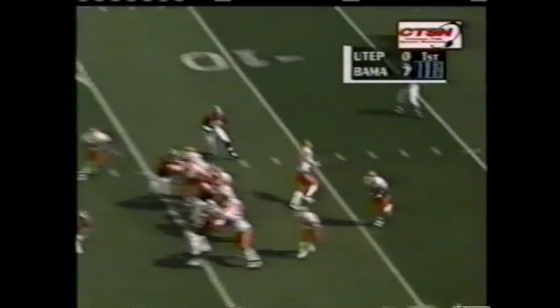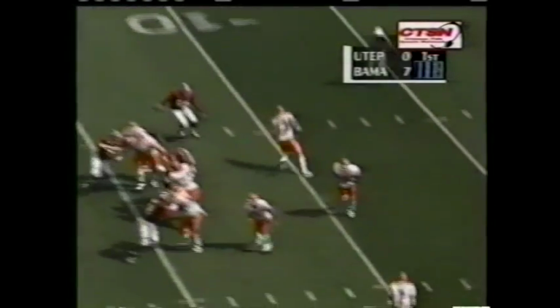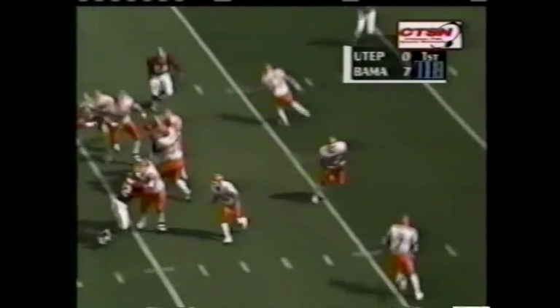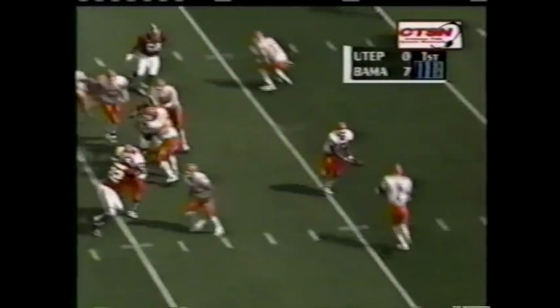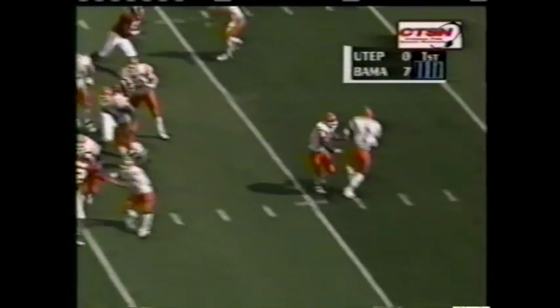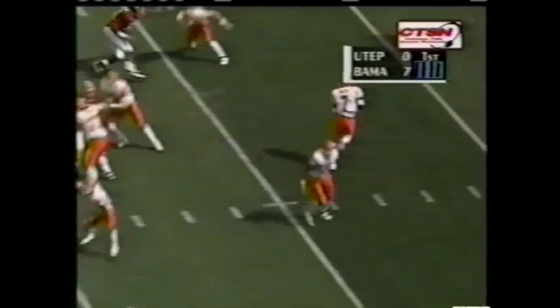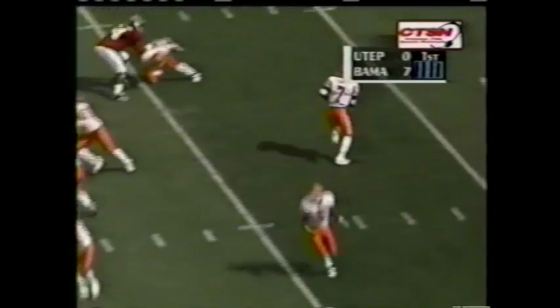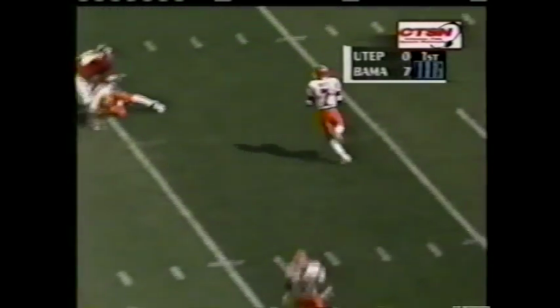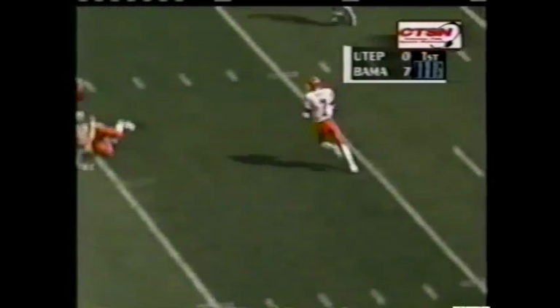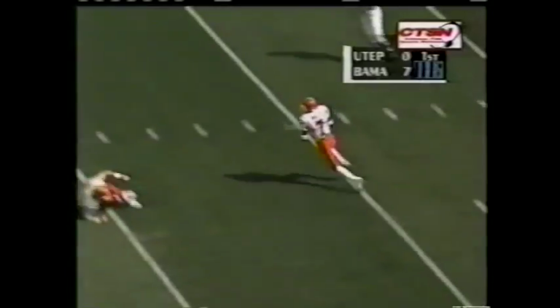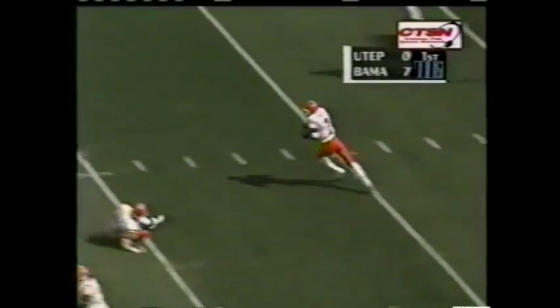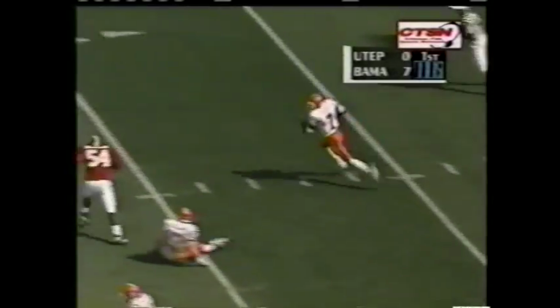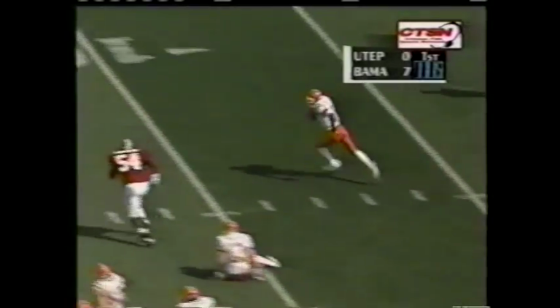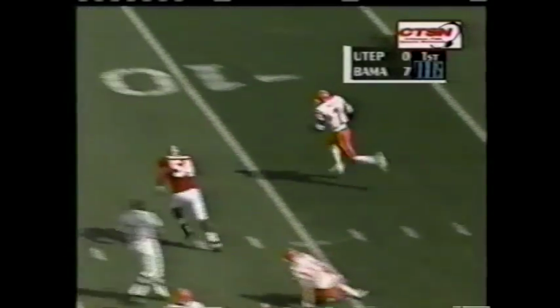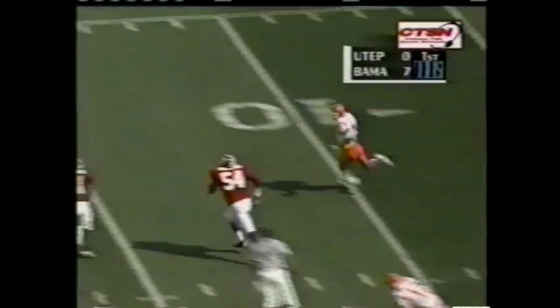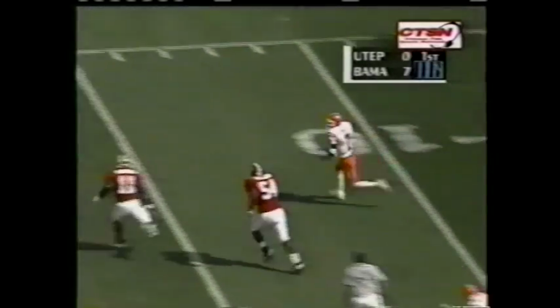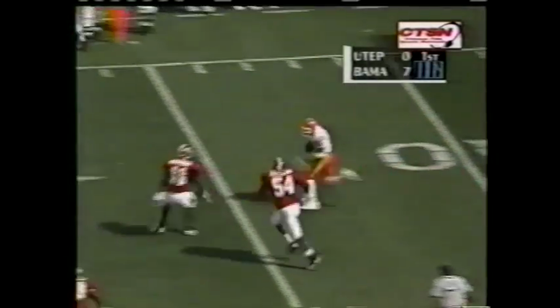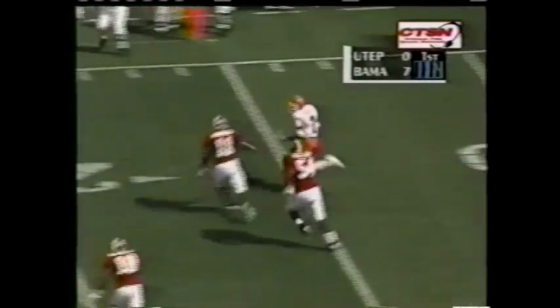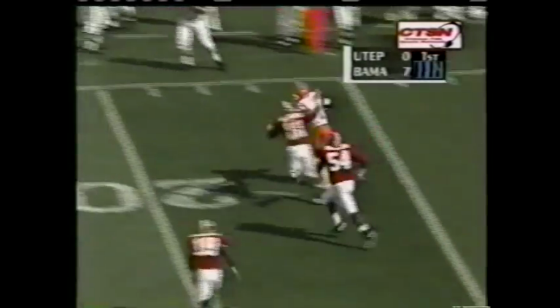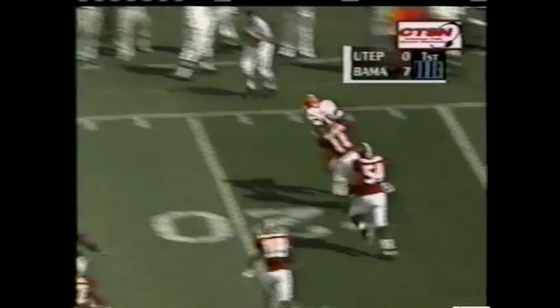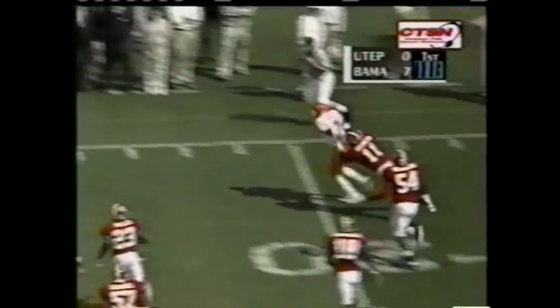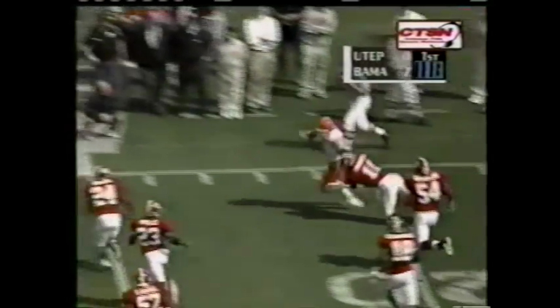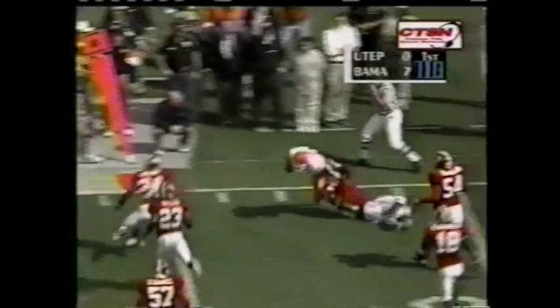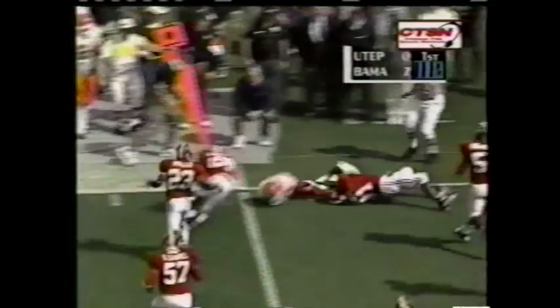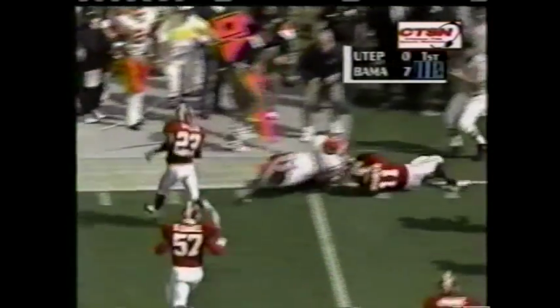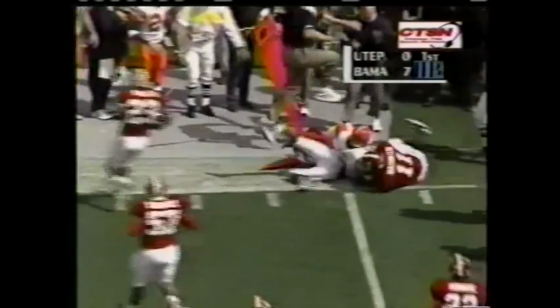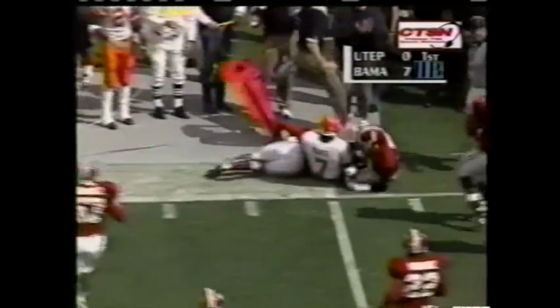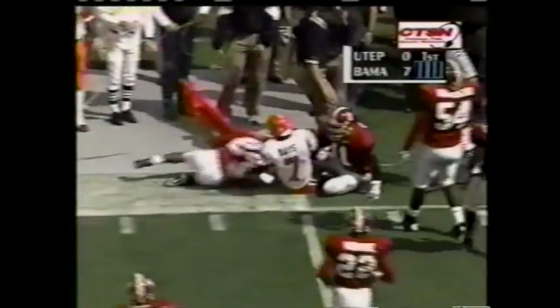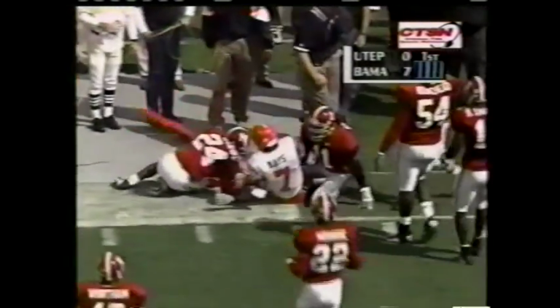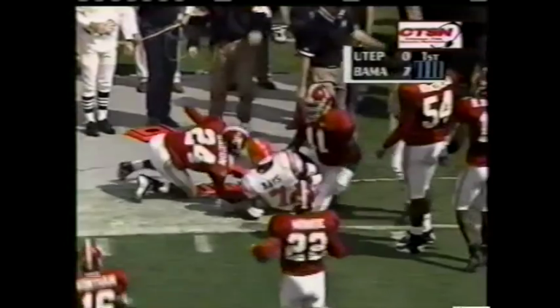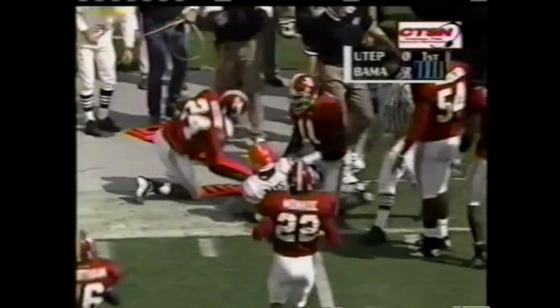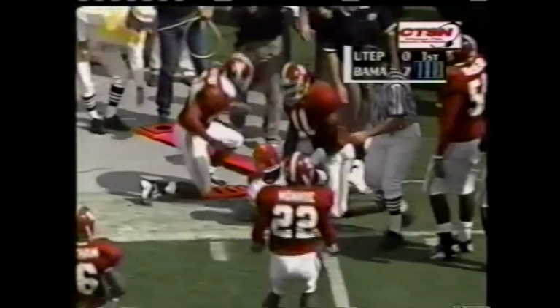Pitch it back and they run the reverse to Mays. Salim Rashid tracks him down.